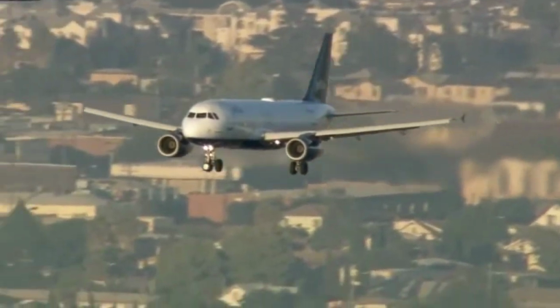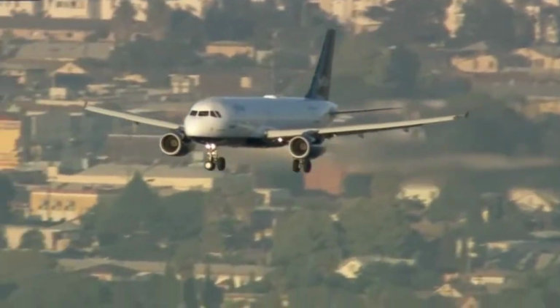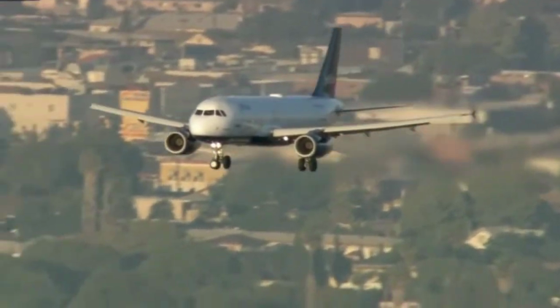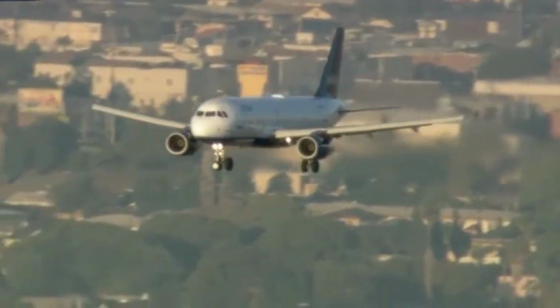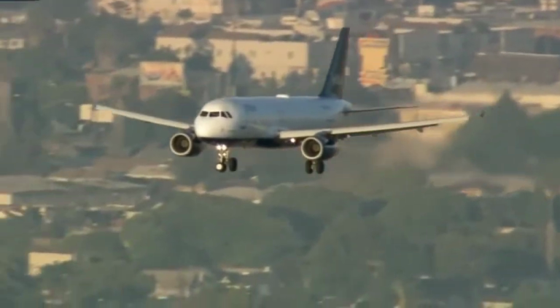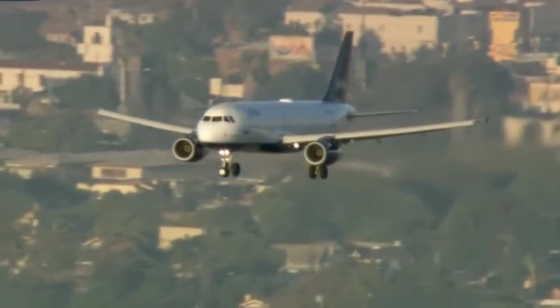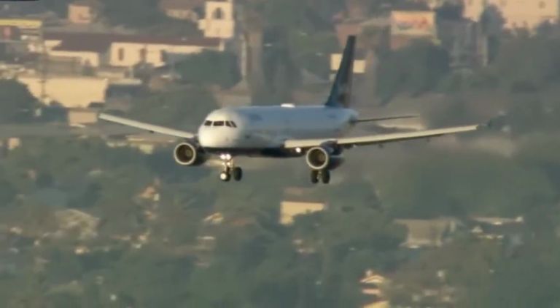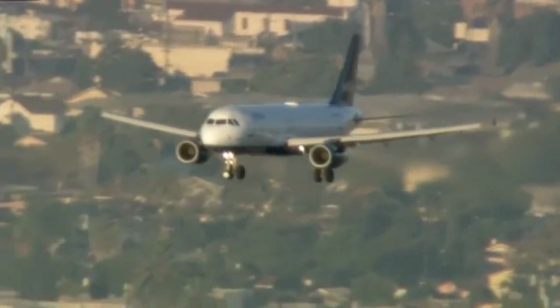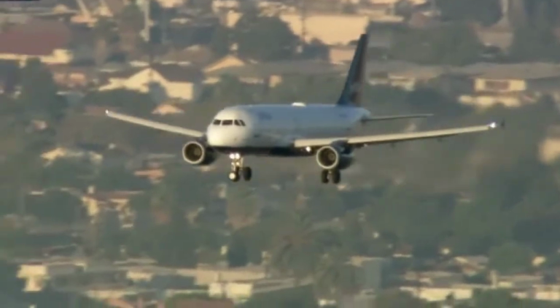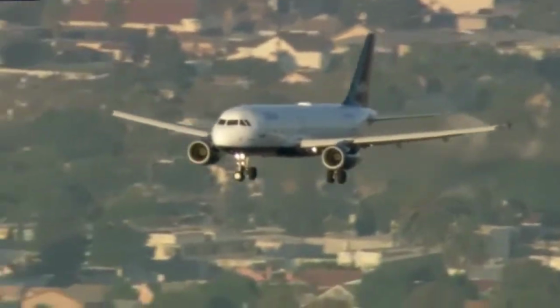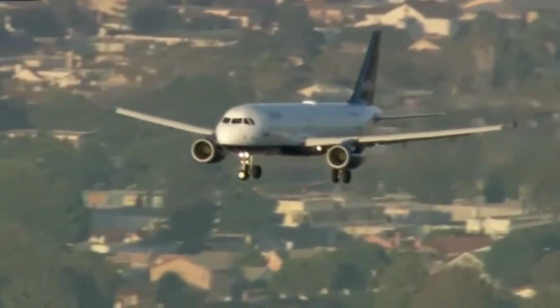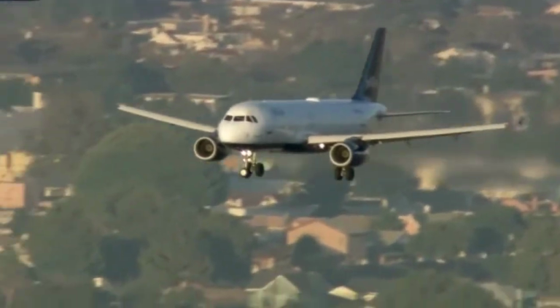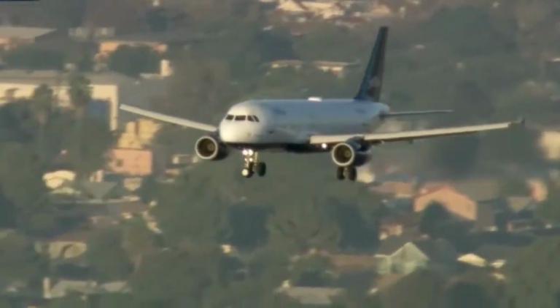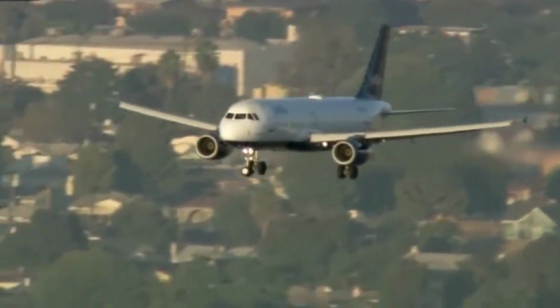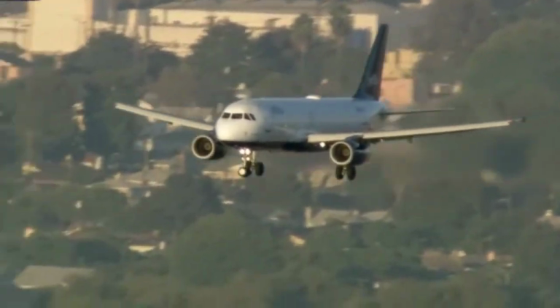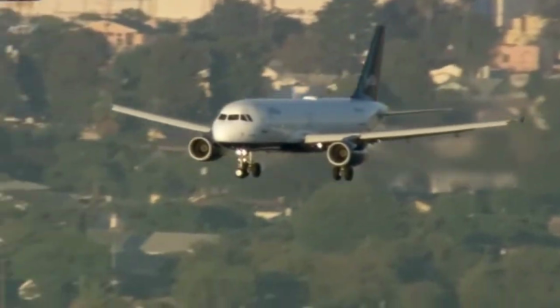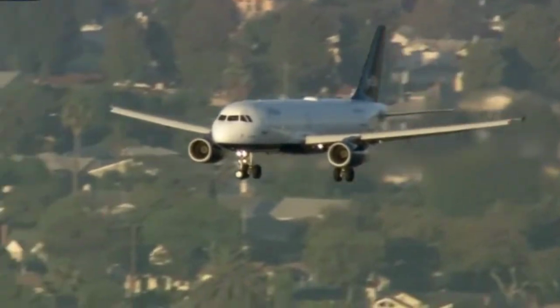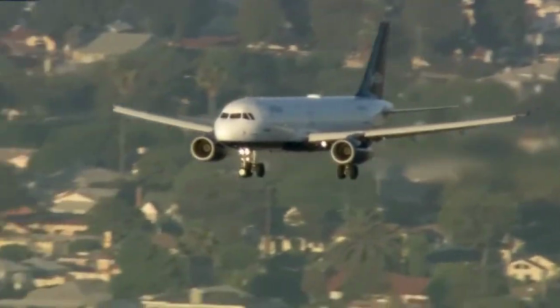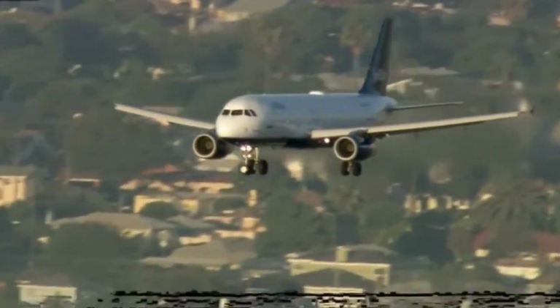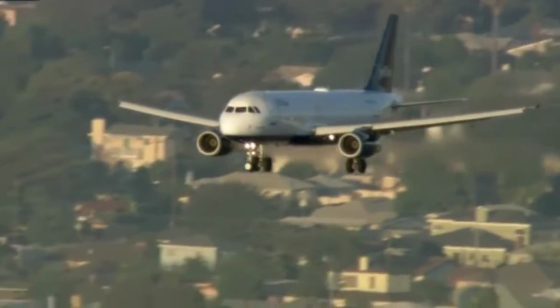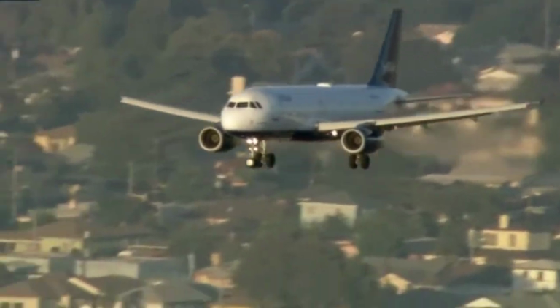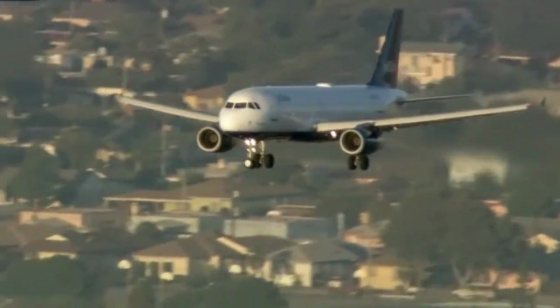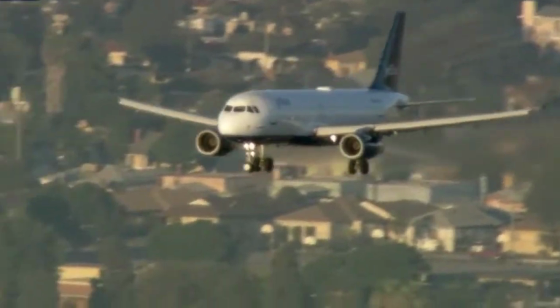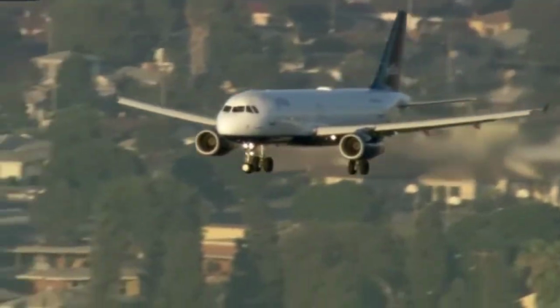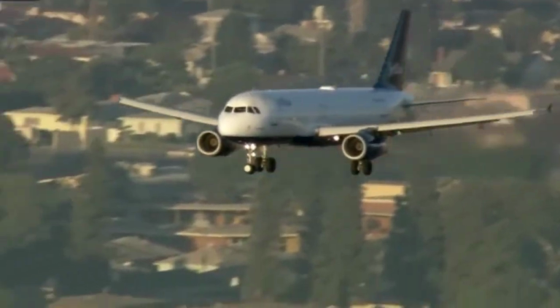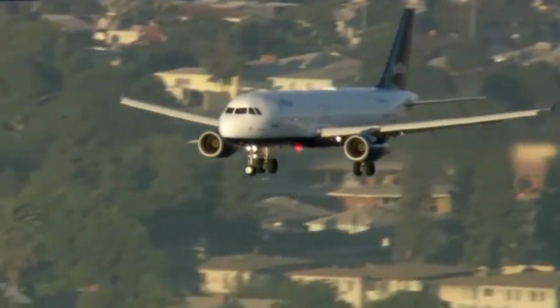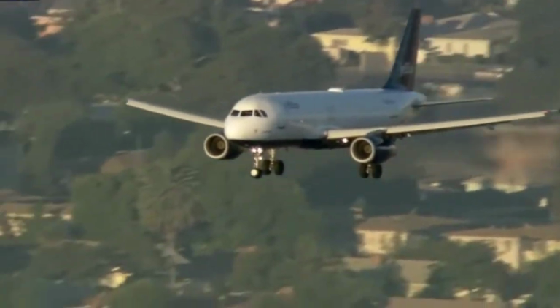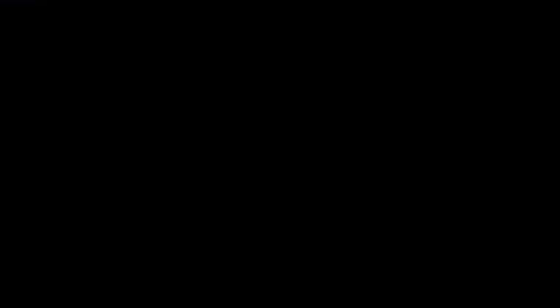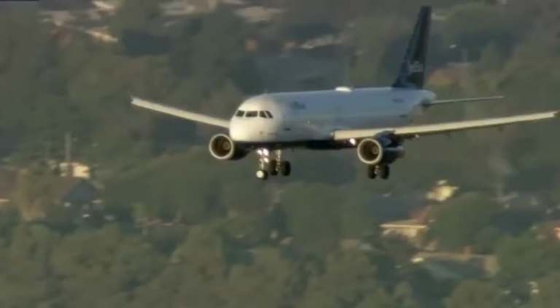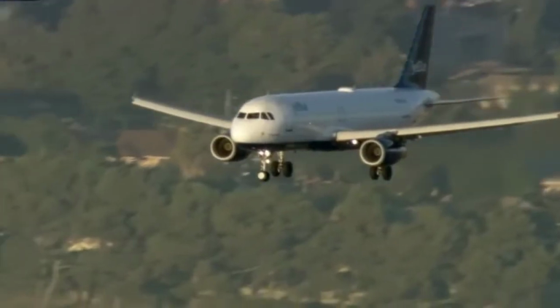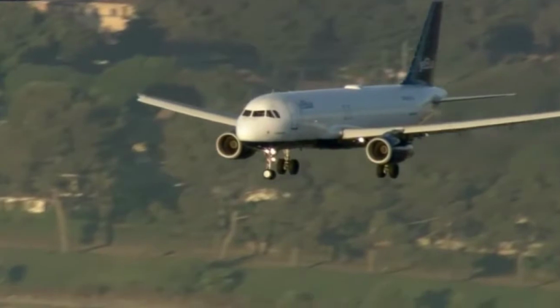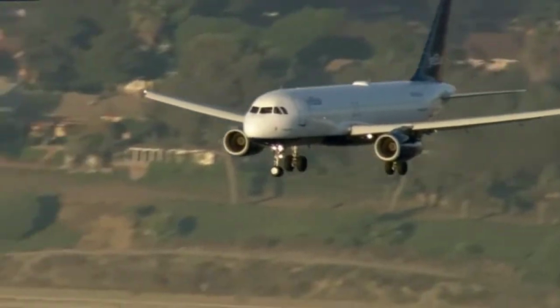They've got their weather working in their favor too. At this time yesterday there were still some thundershowers in the area, but today there are nice clear conditions for this plane to come in and make this emergency landing.